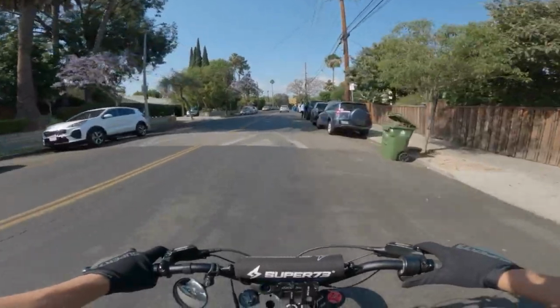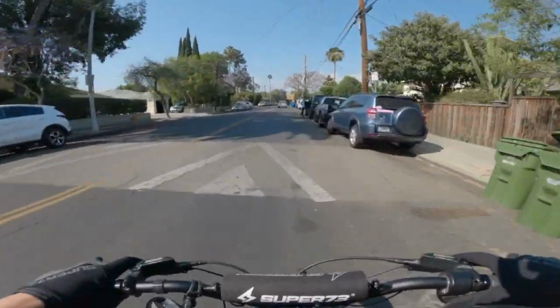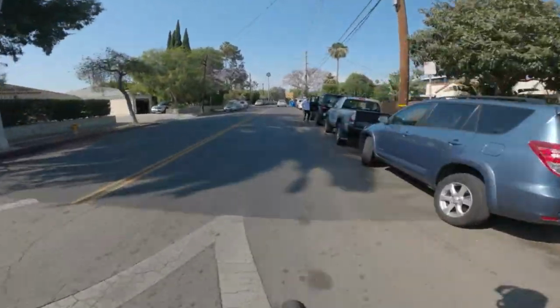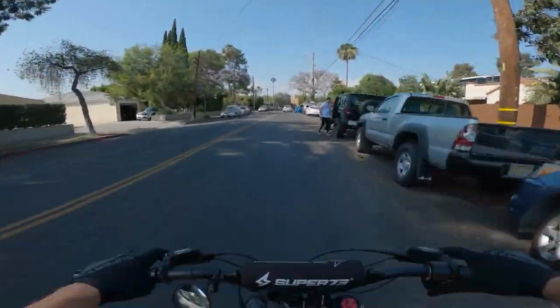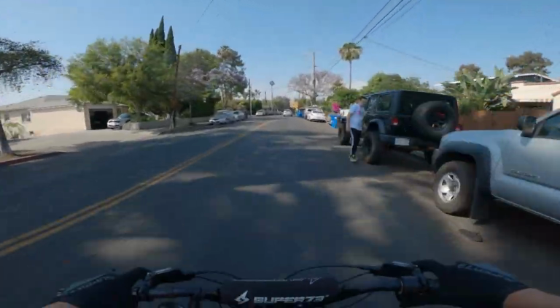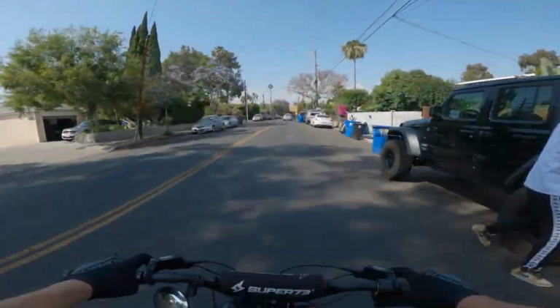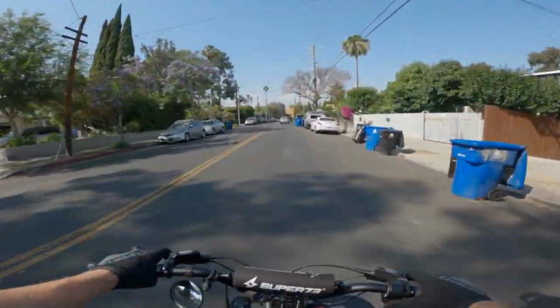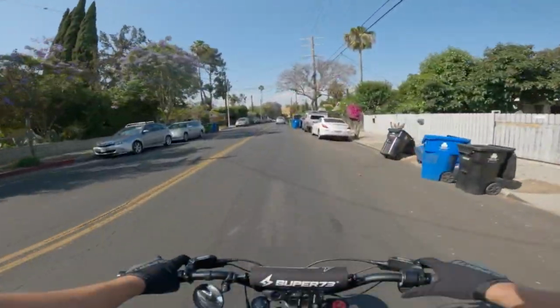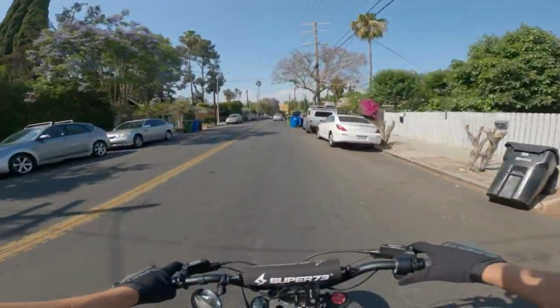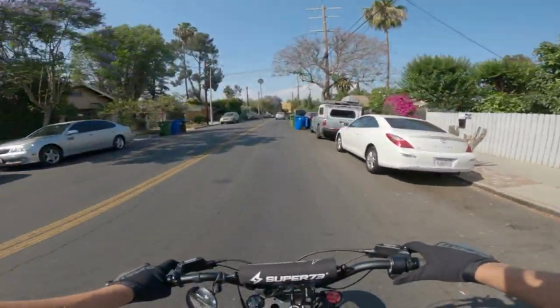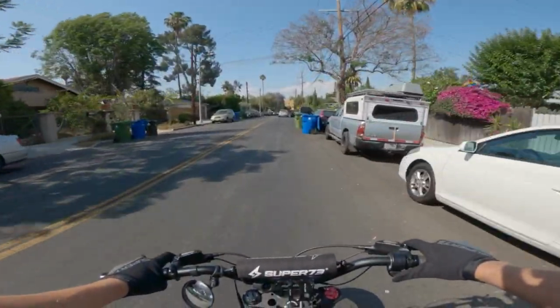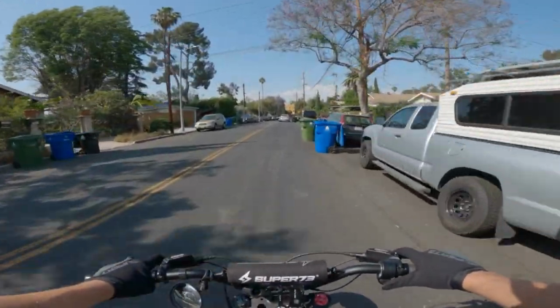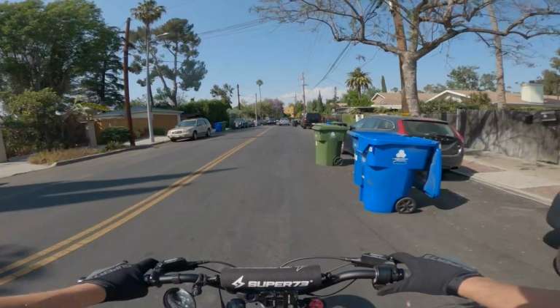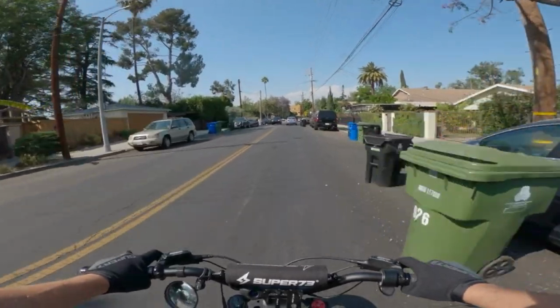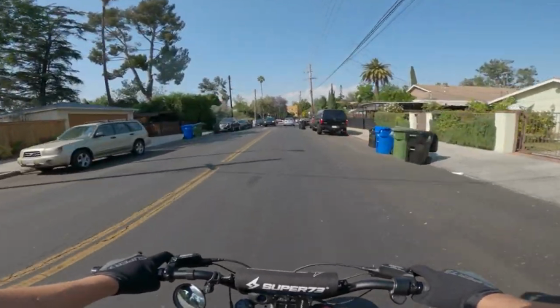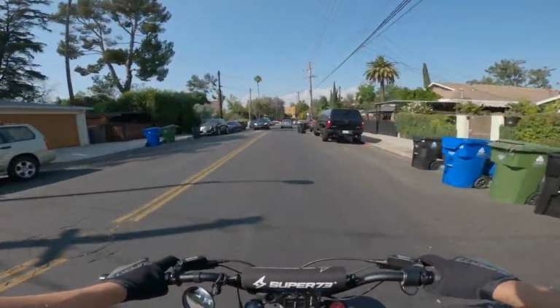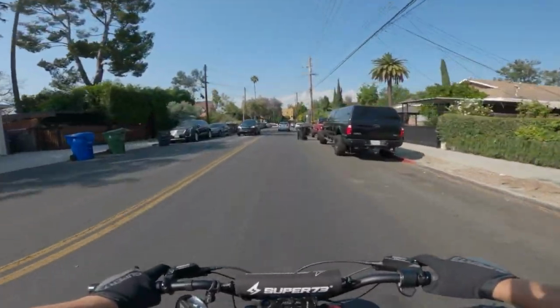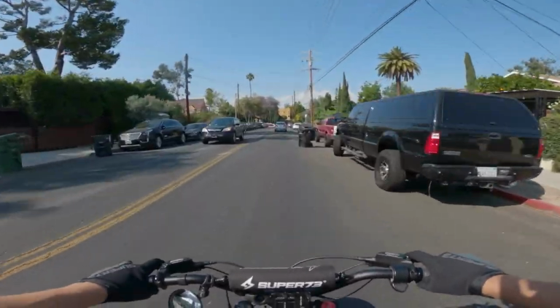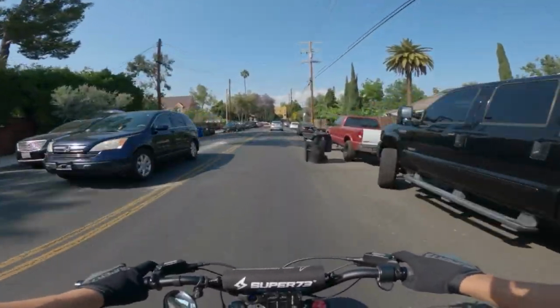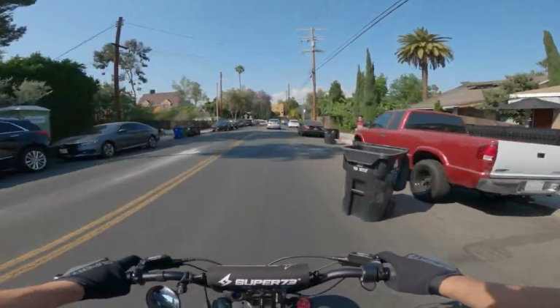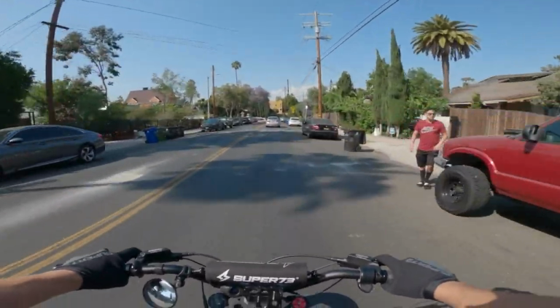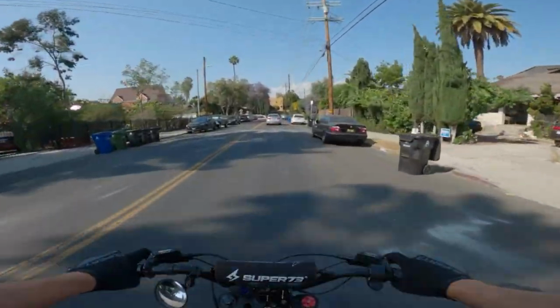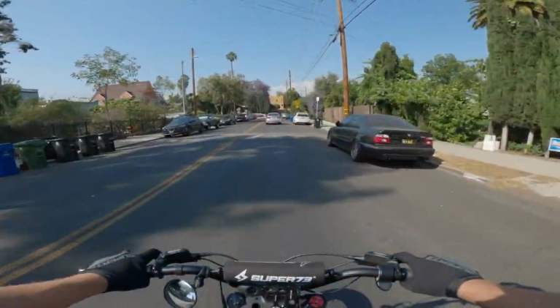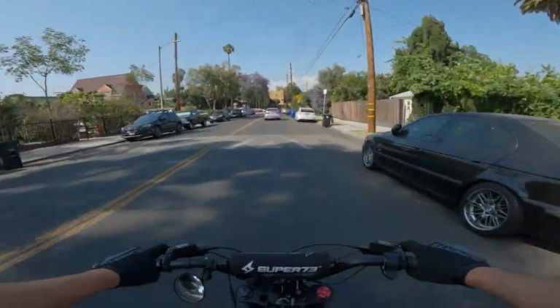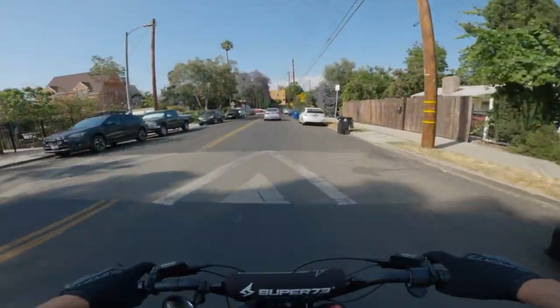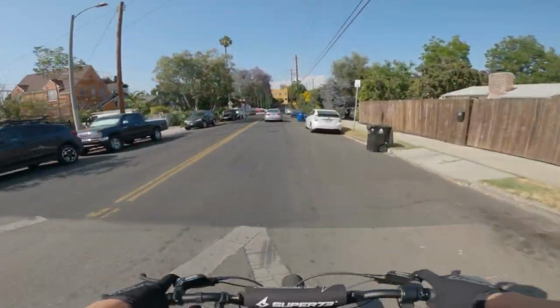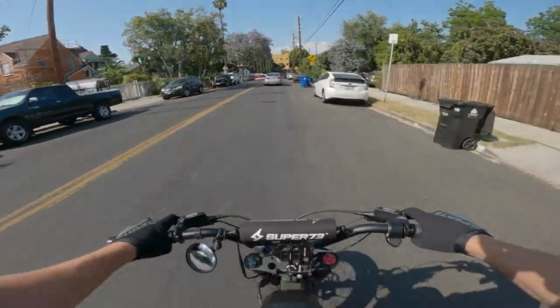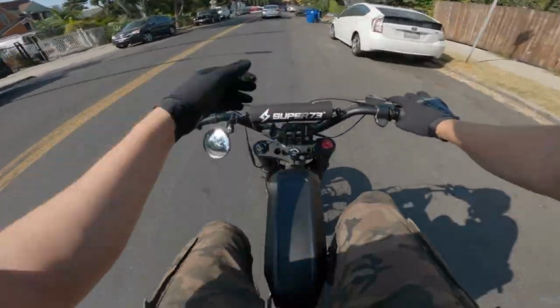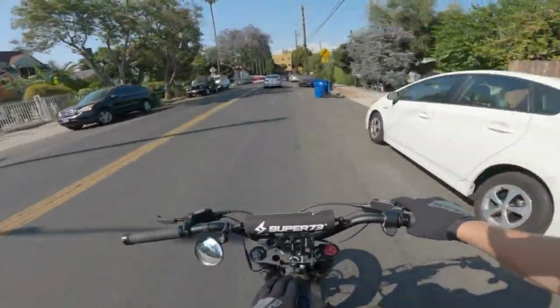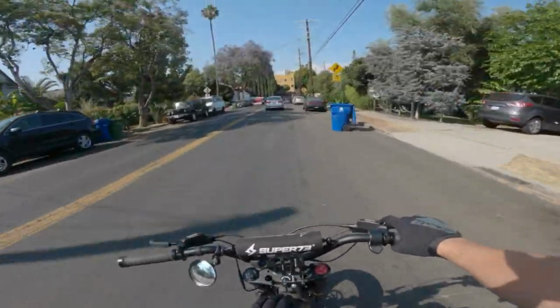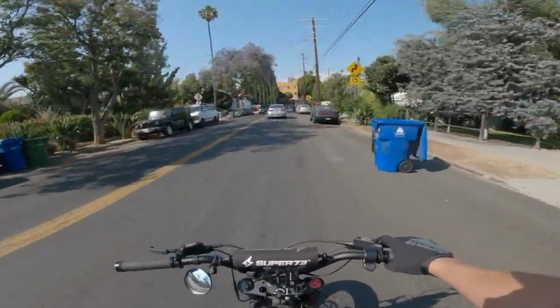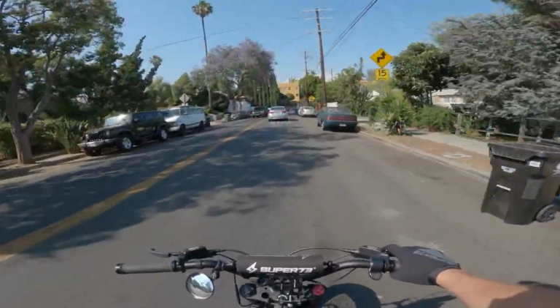From what they're saying, it can roll with the S2s and the RXs — the new bikes. Actually this is the new bike; what we're sitting on here is about to be the old bike.